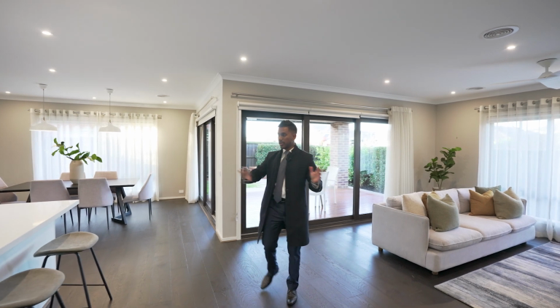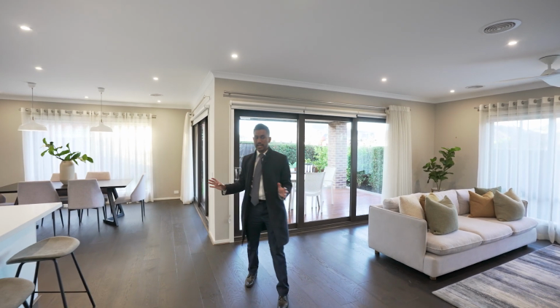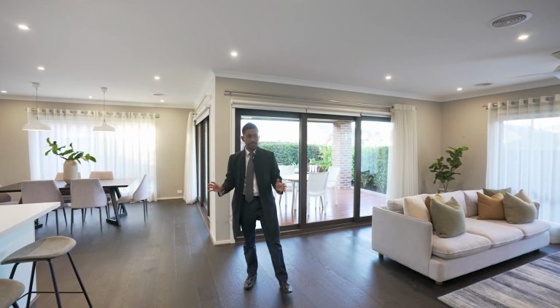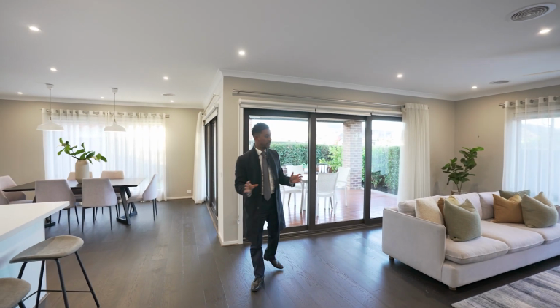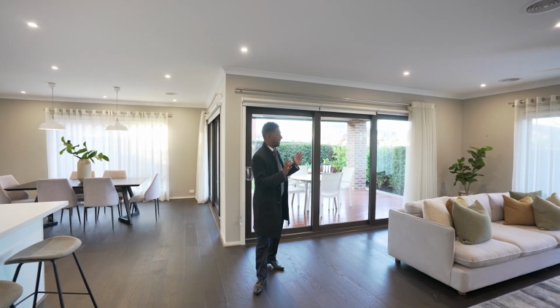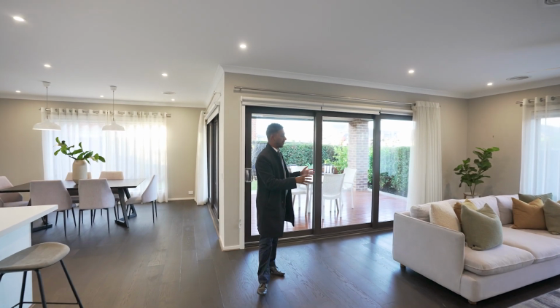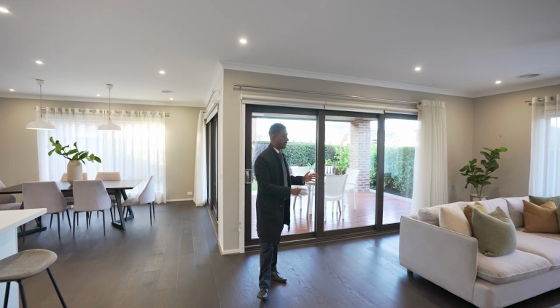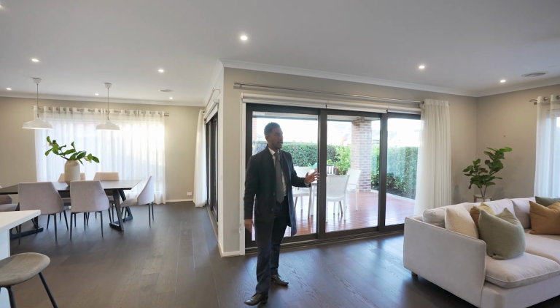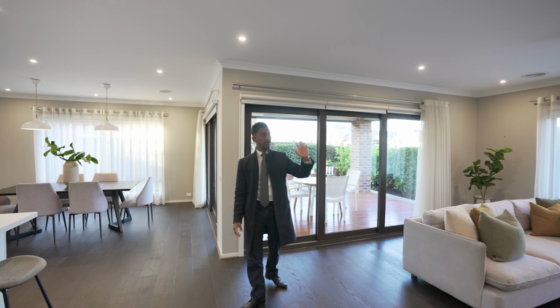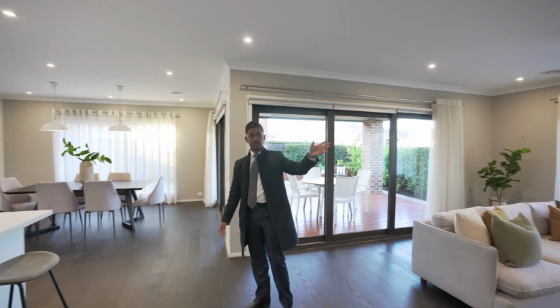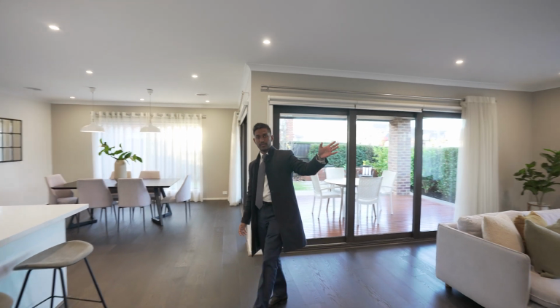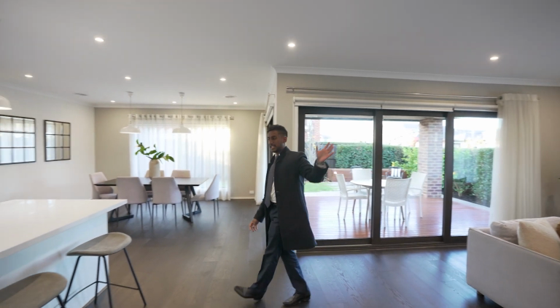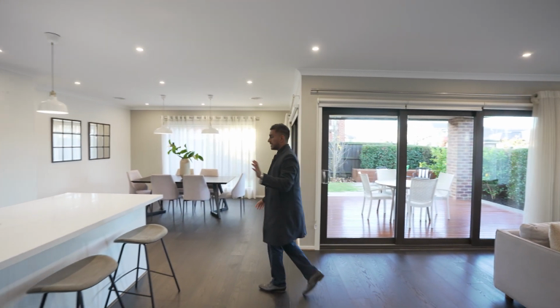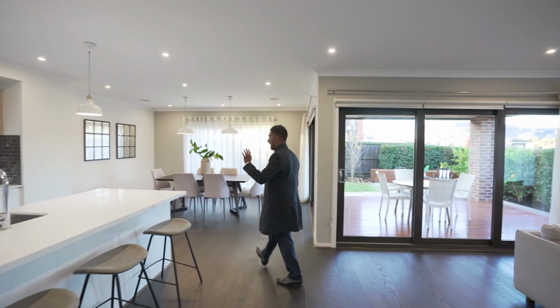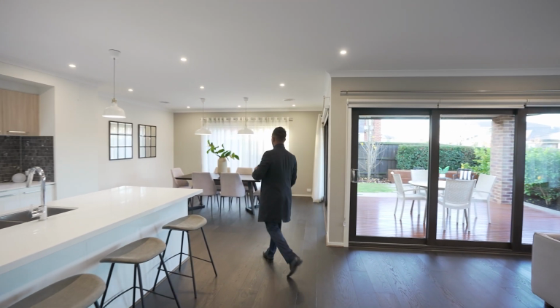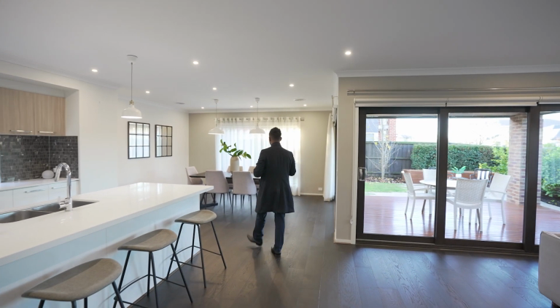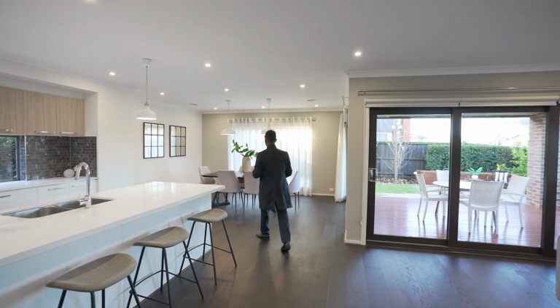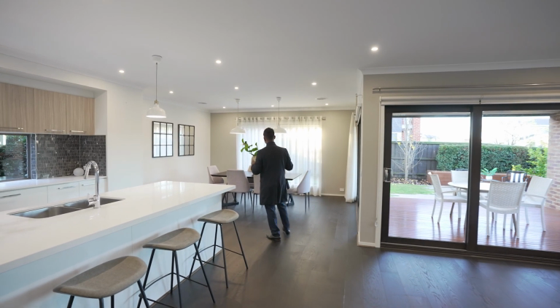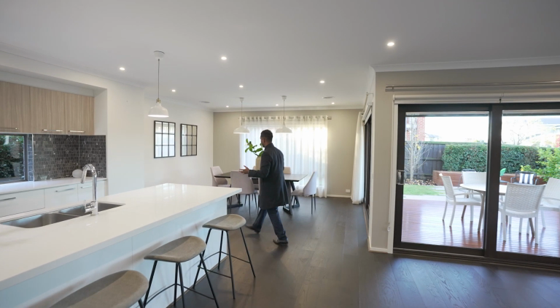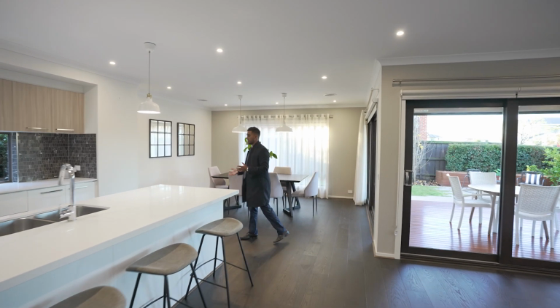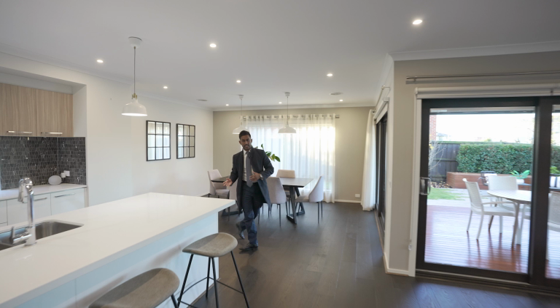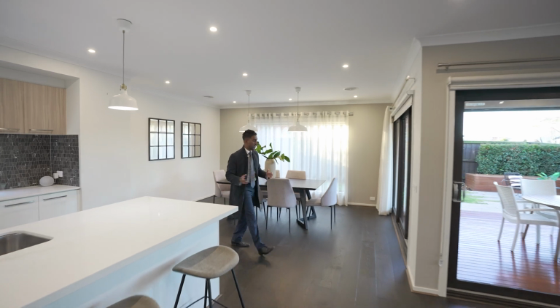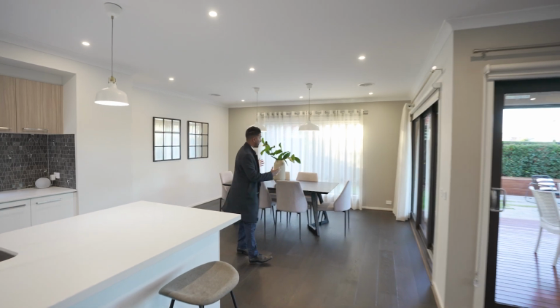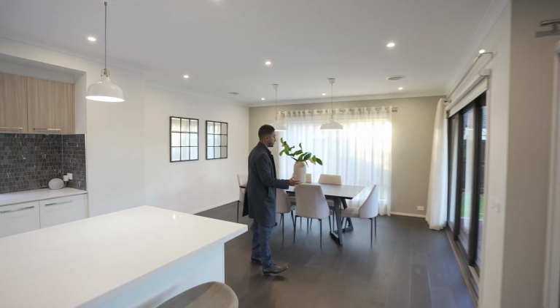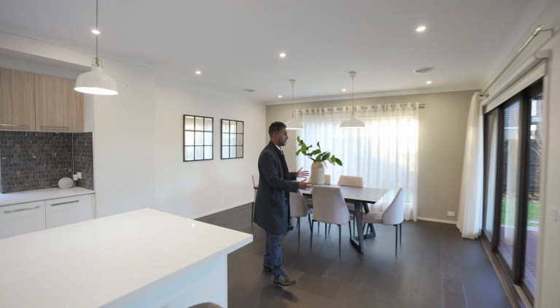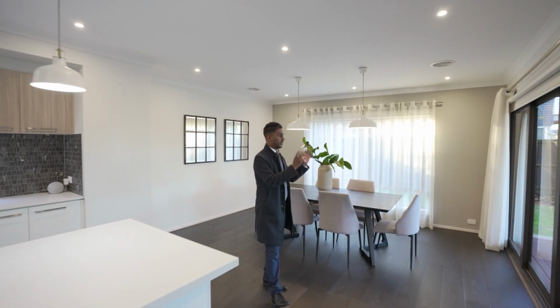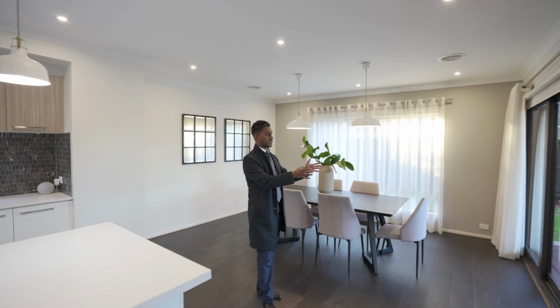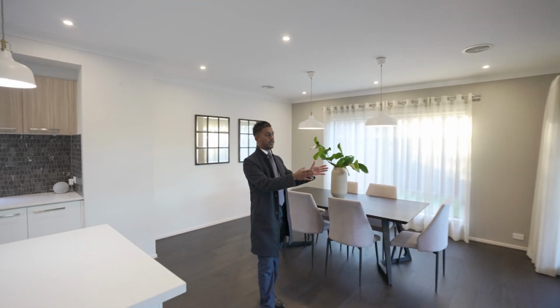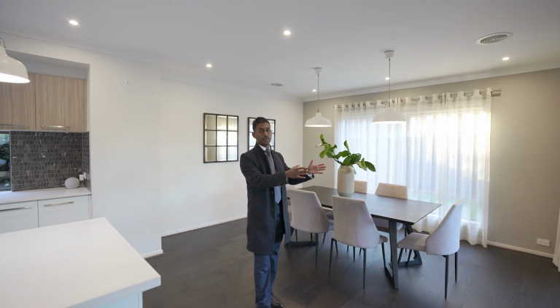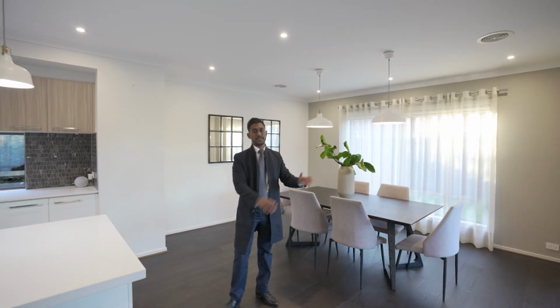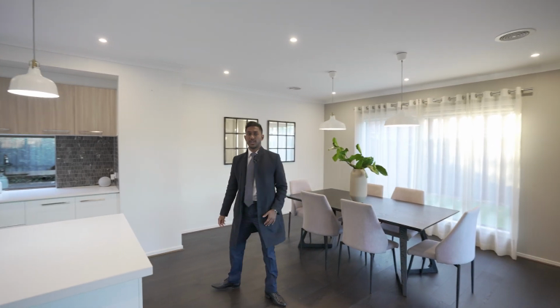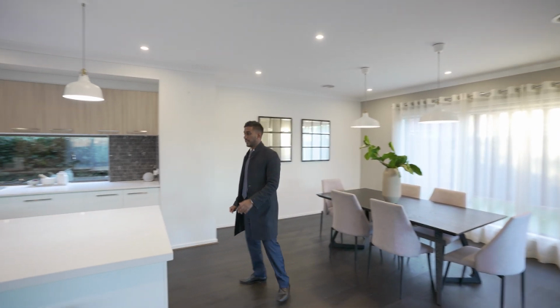You've got a nice open plan living area right over here with a good feature wall for the TV. We've got the living space here which is fairly large, so you can get a nice big dining room table. You've got sliding doors which open up to your outdoor area as well.